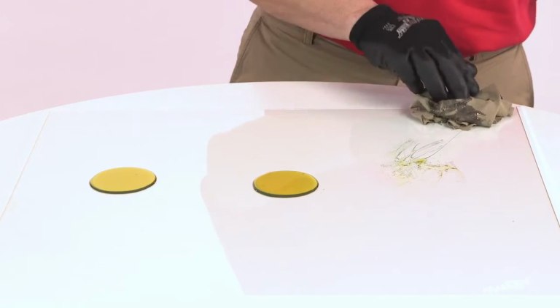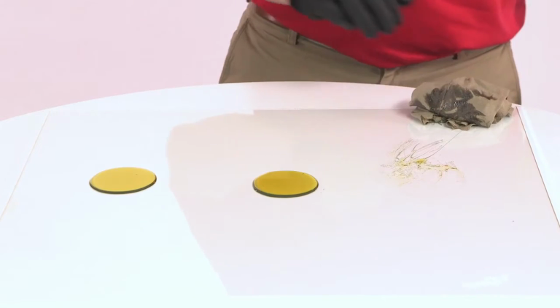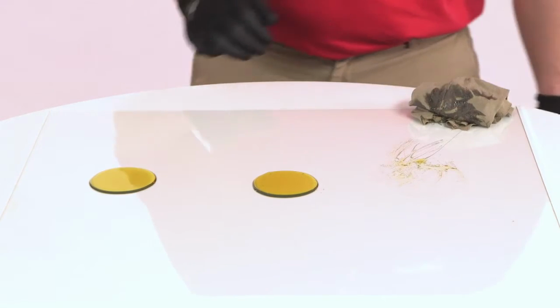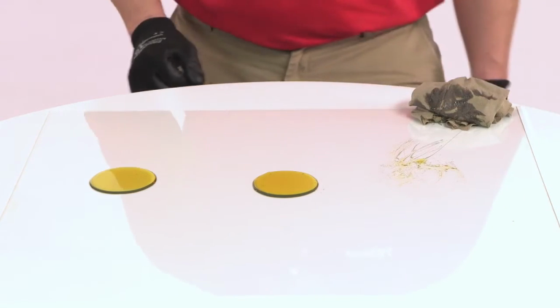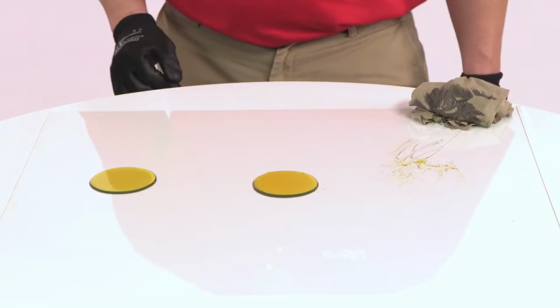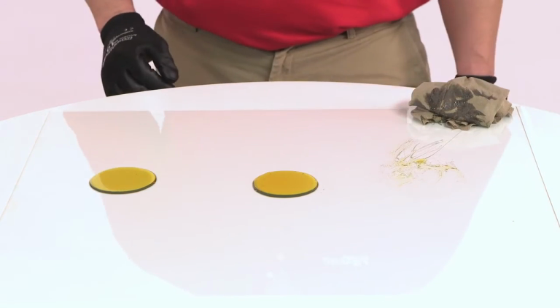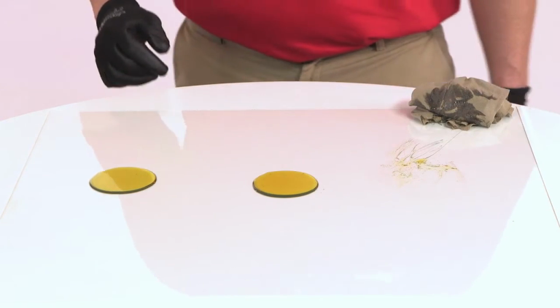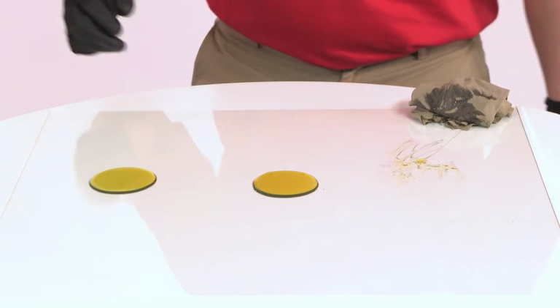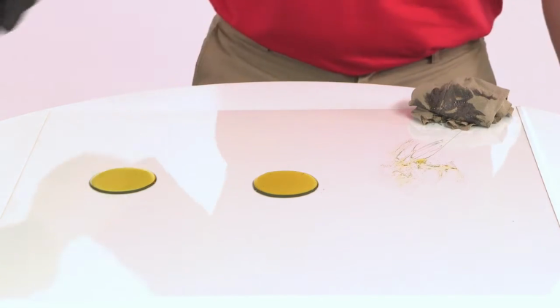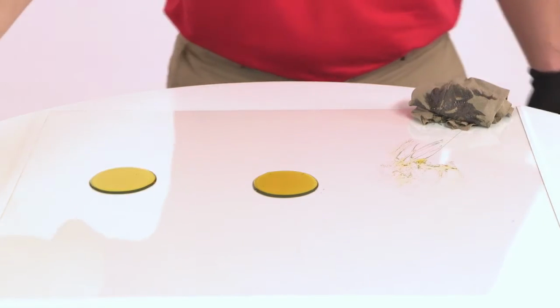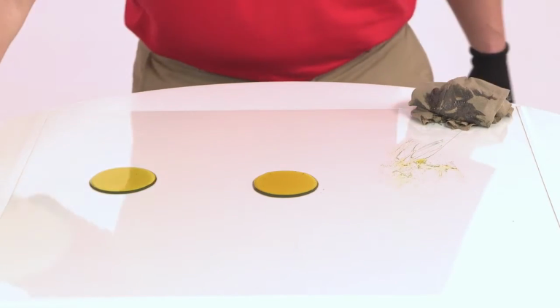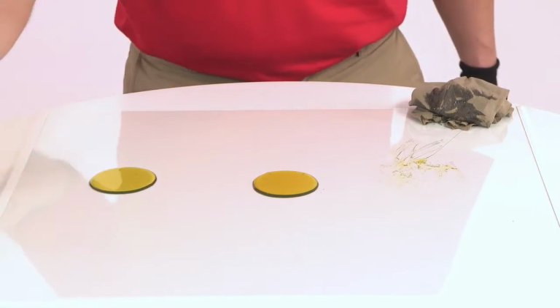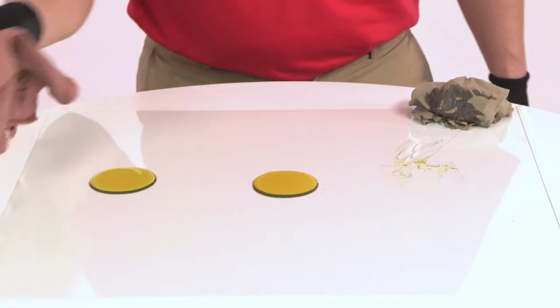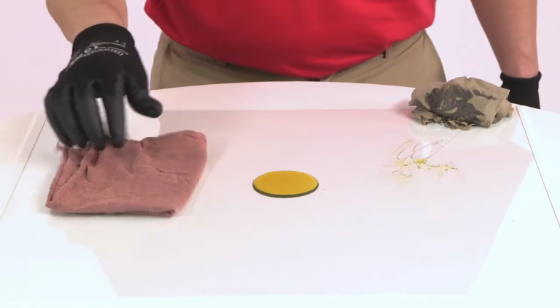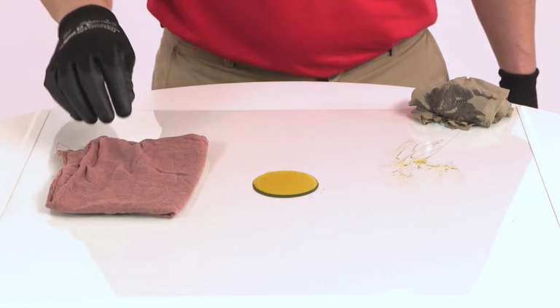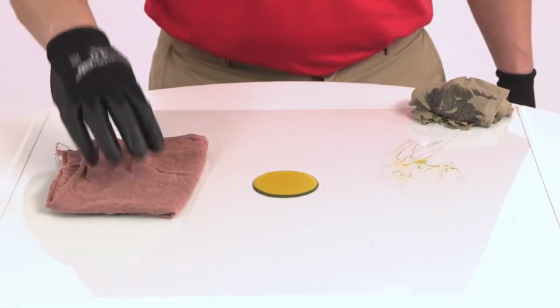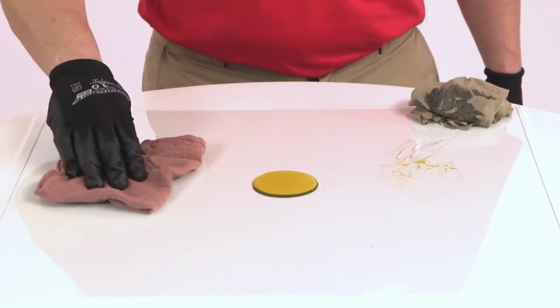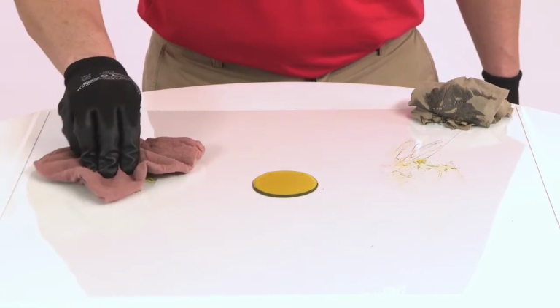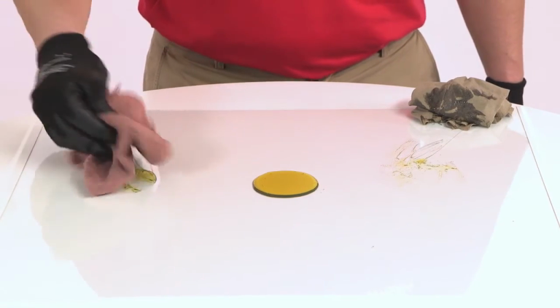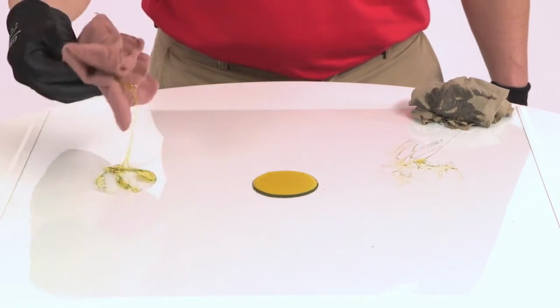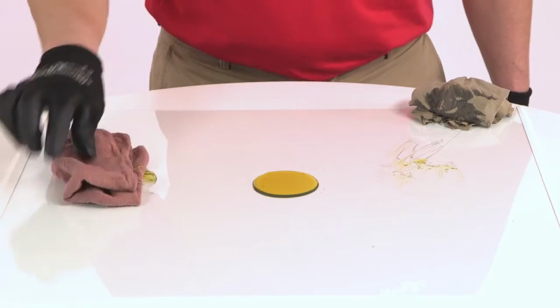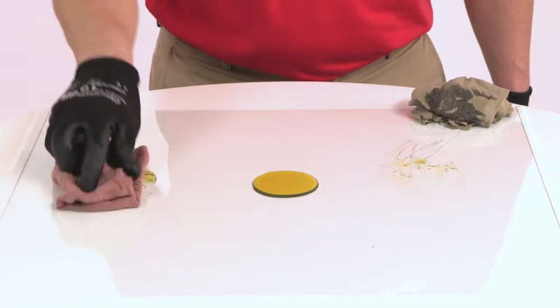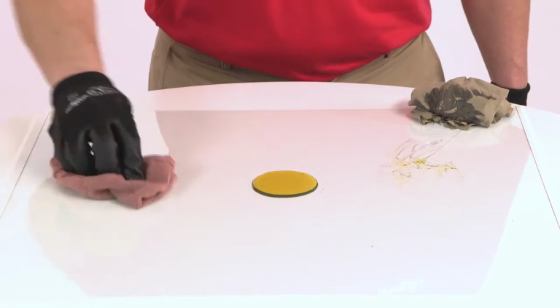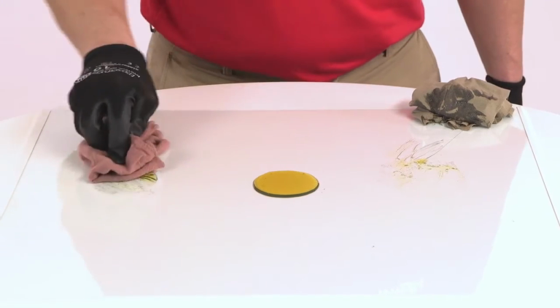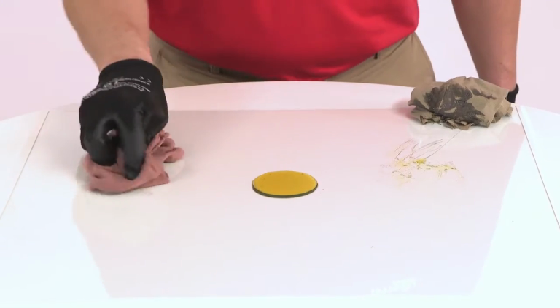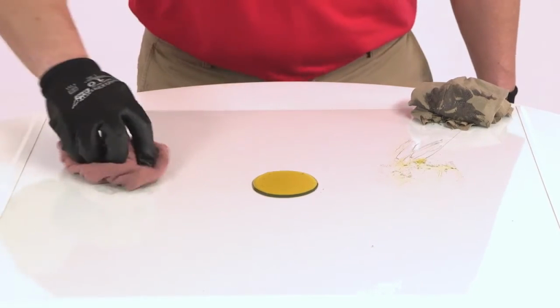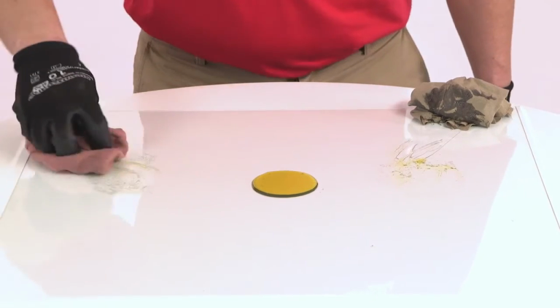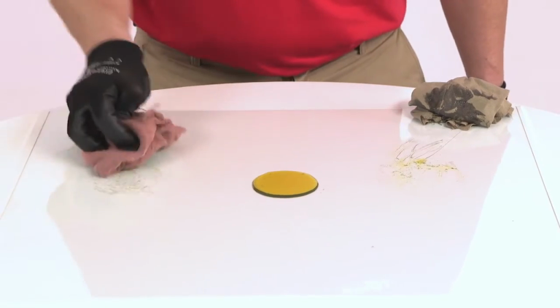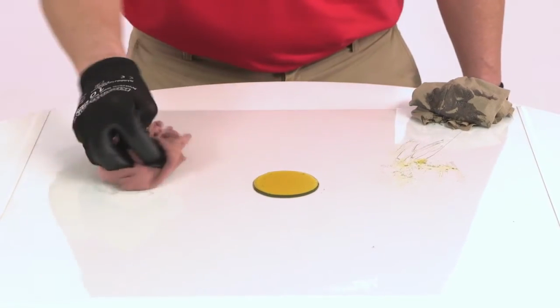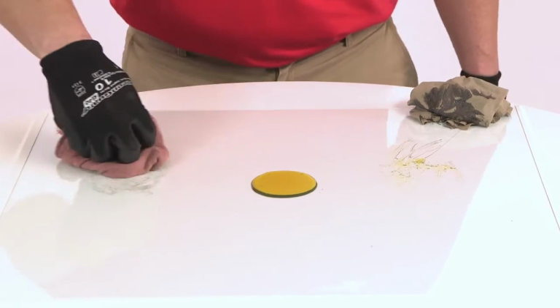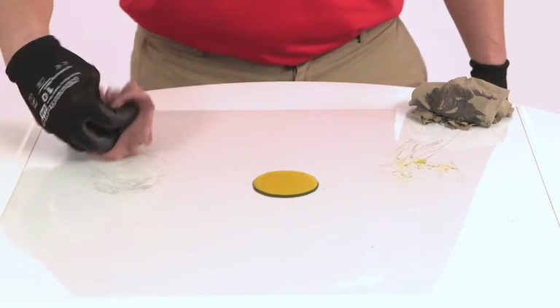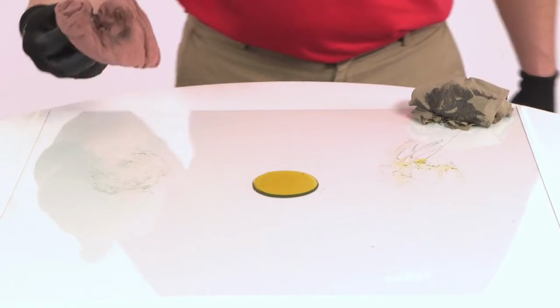Next we will show how shop towels absorb. Both the rags and shop towels appear to just push the oil around and do not completely absorb it.